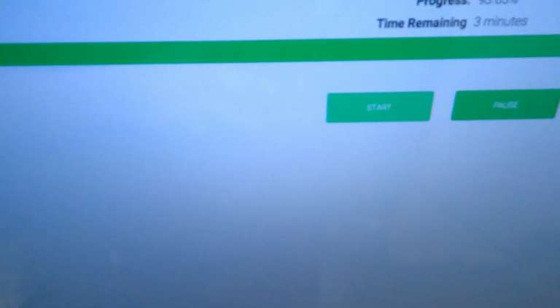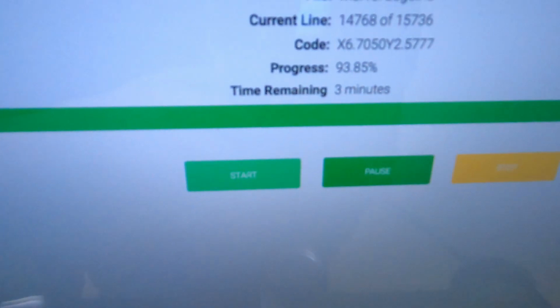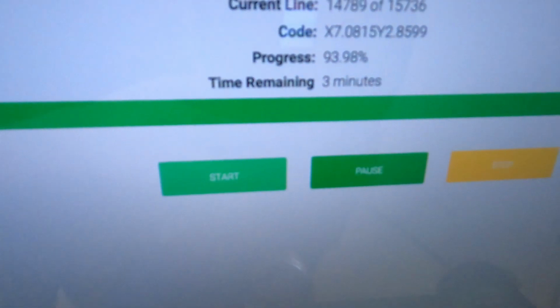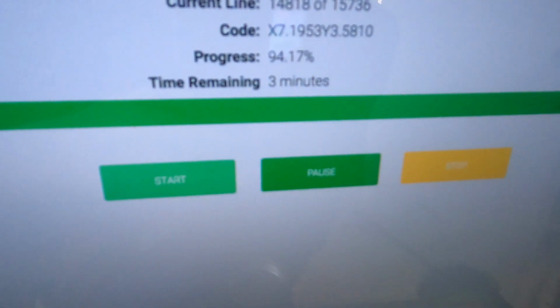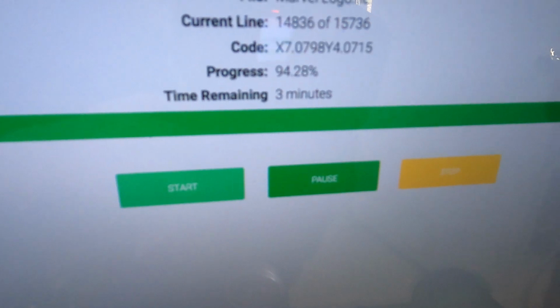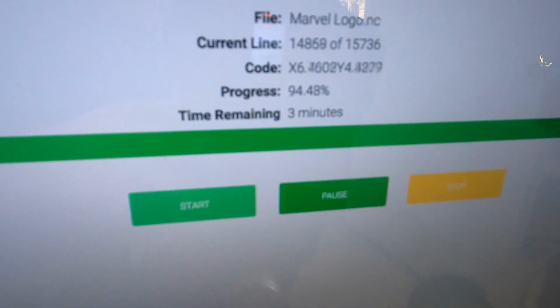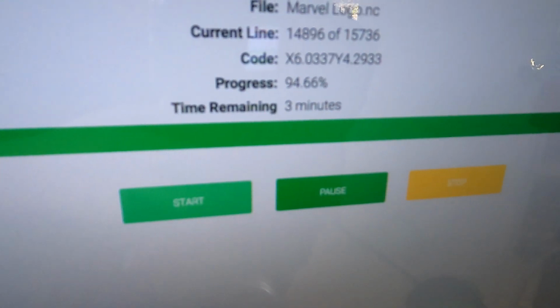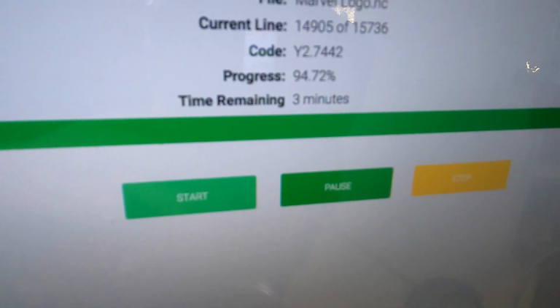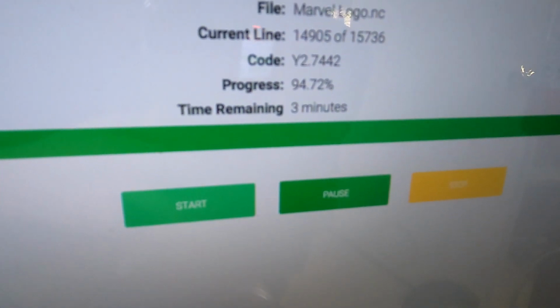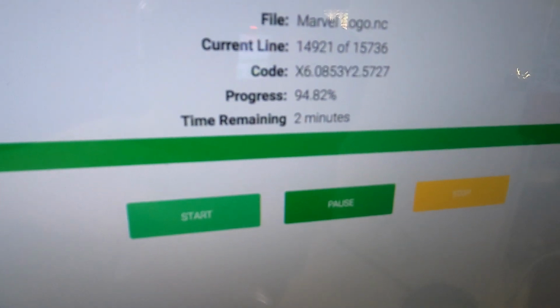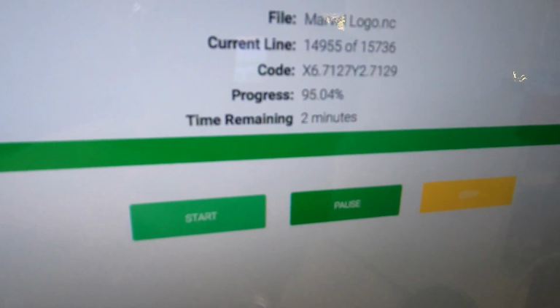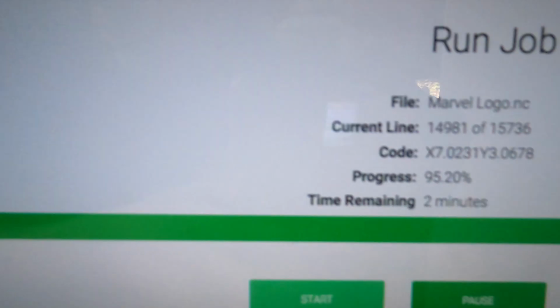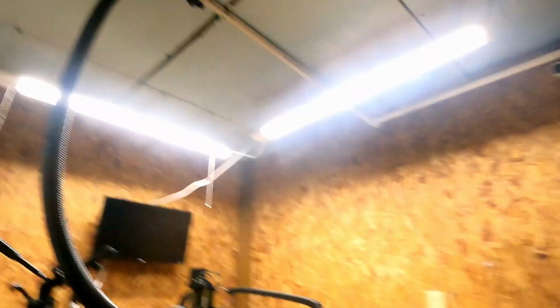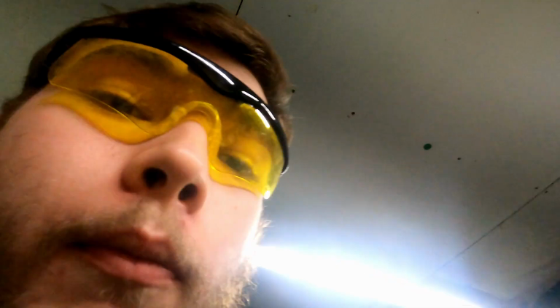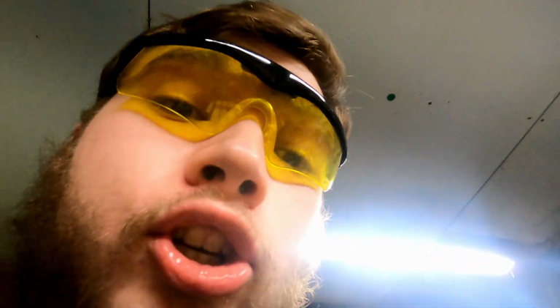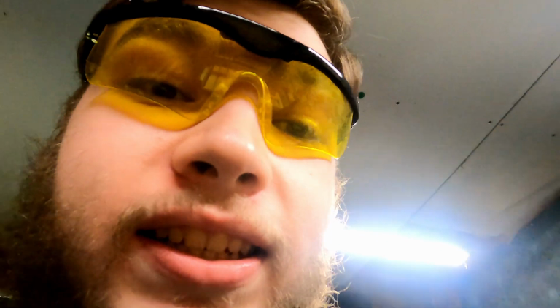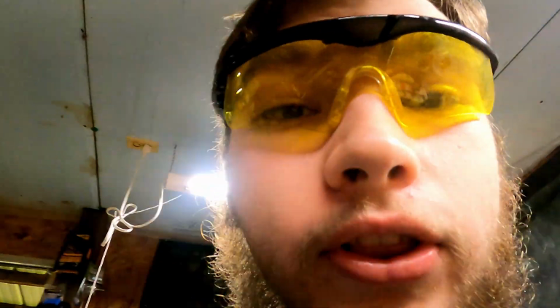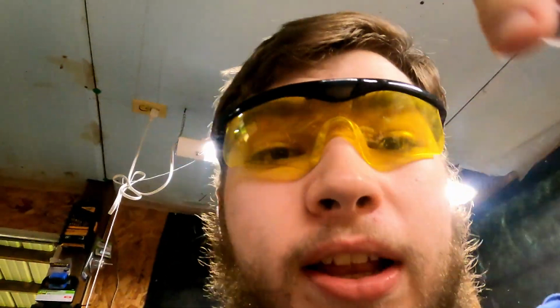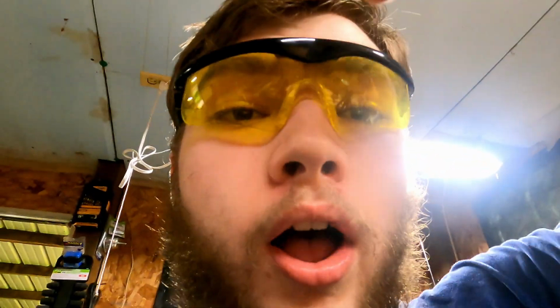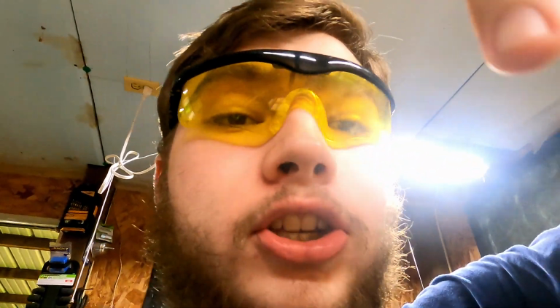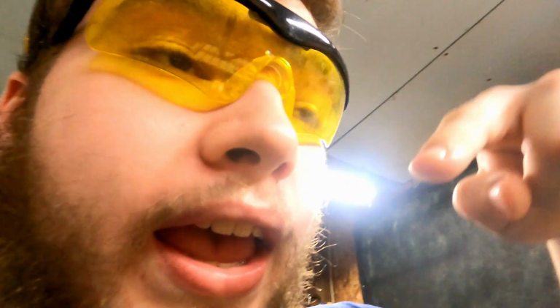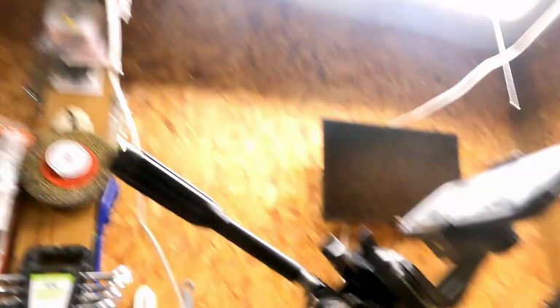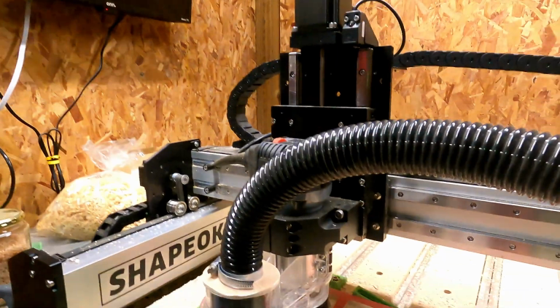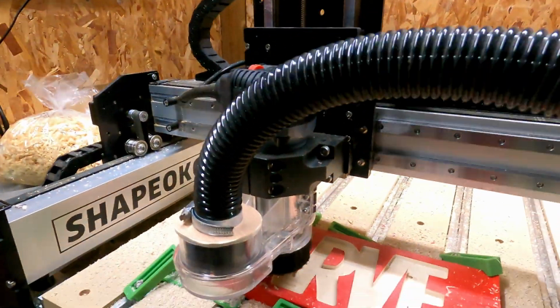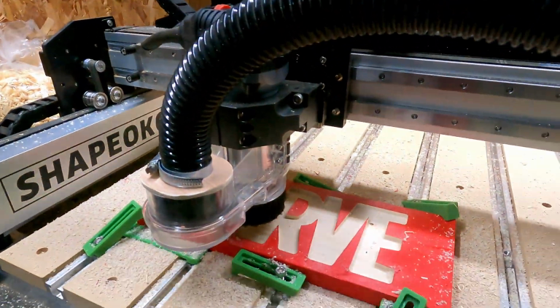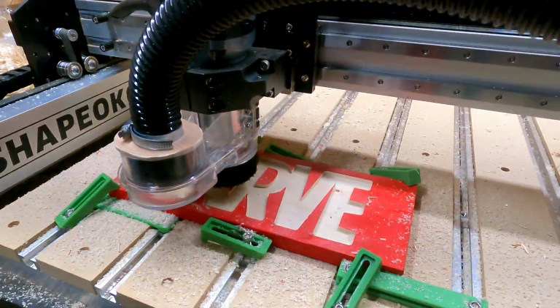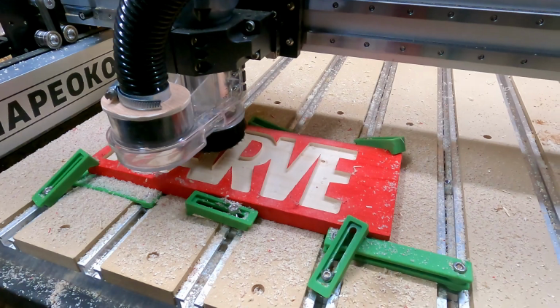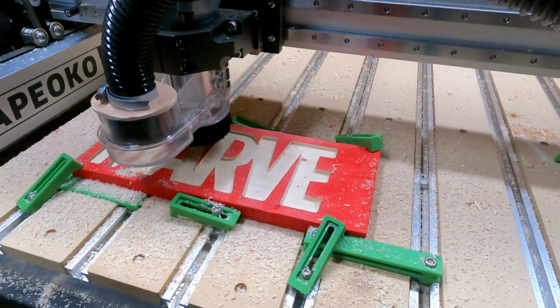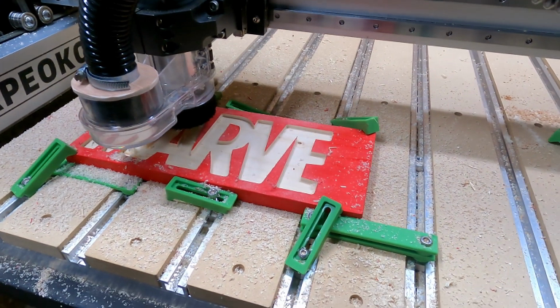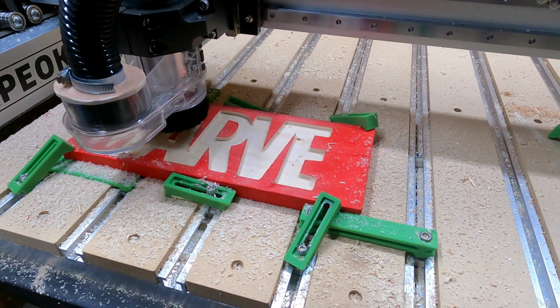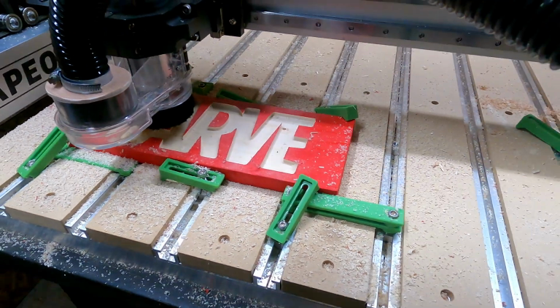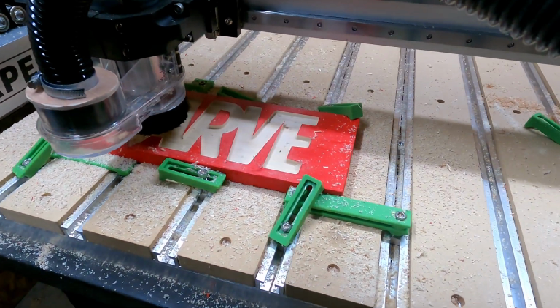There's only three minutes left on the bar — 94% complete. So place your bets now in the comments below. Do you think the CNC machine will cut out the L before the time runs out? Who knows?